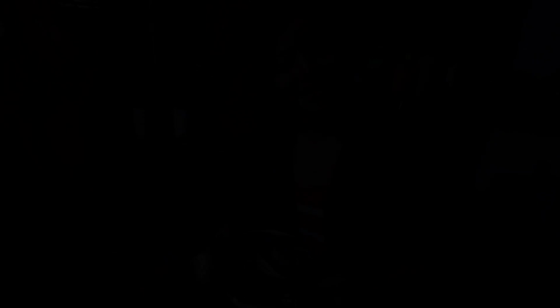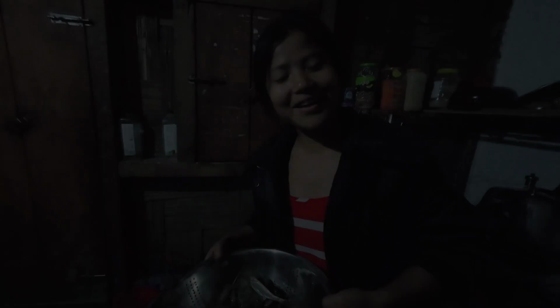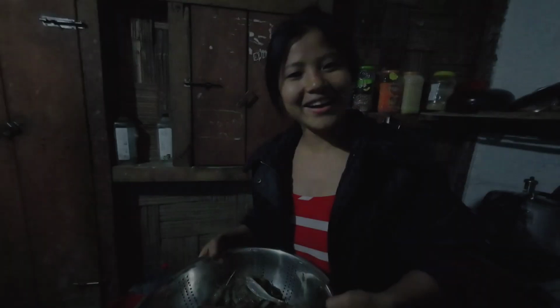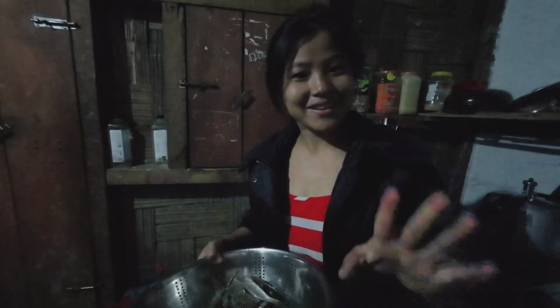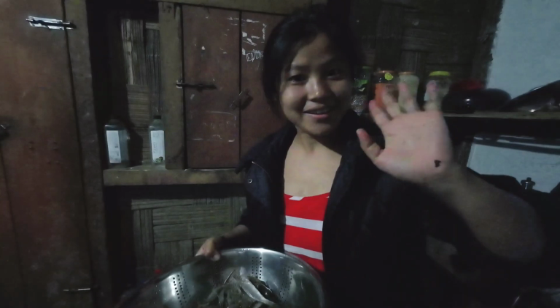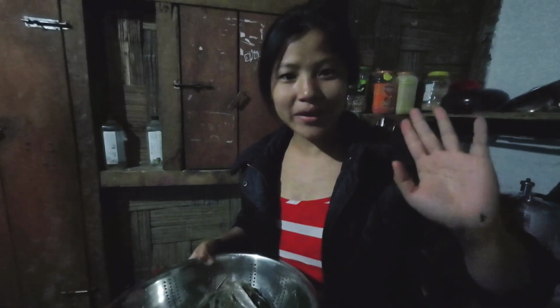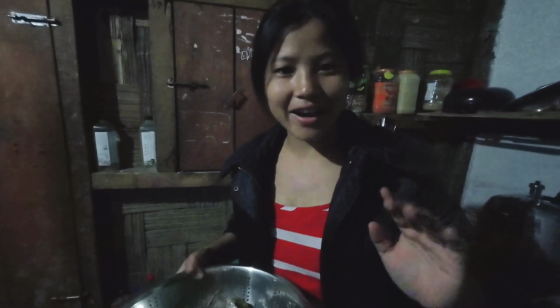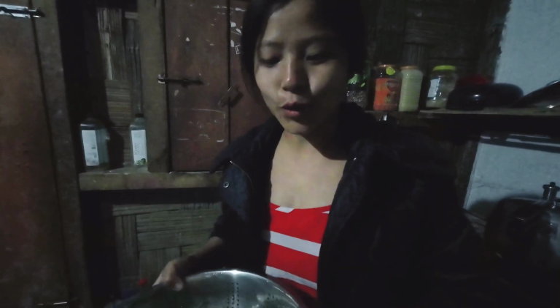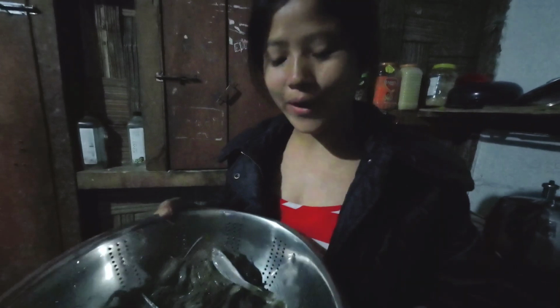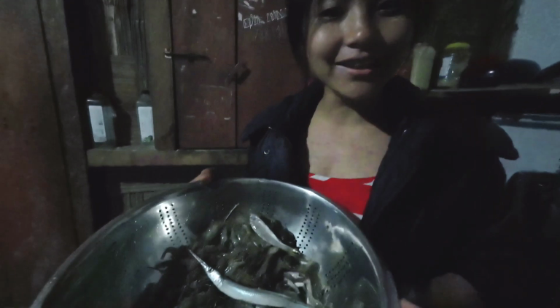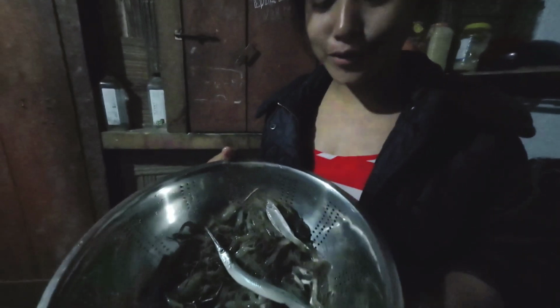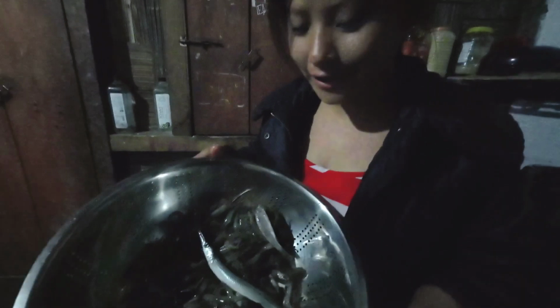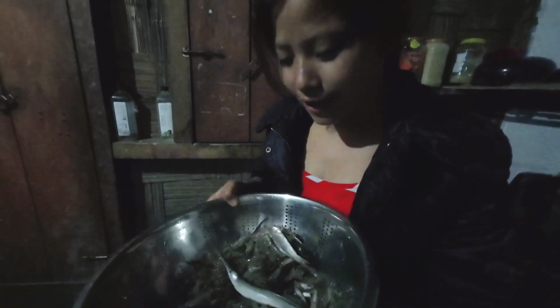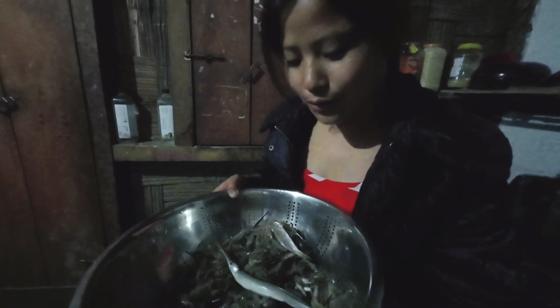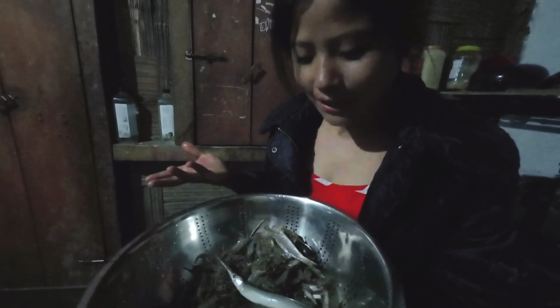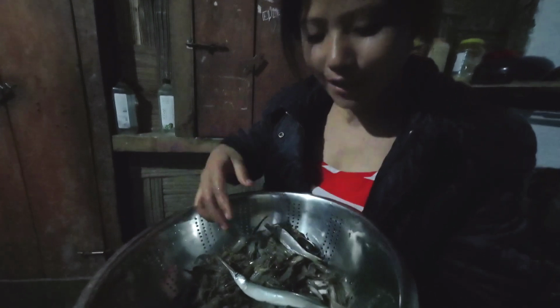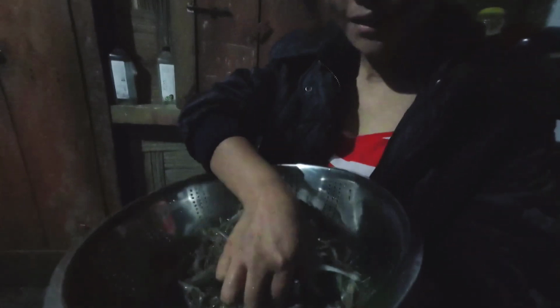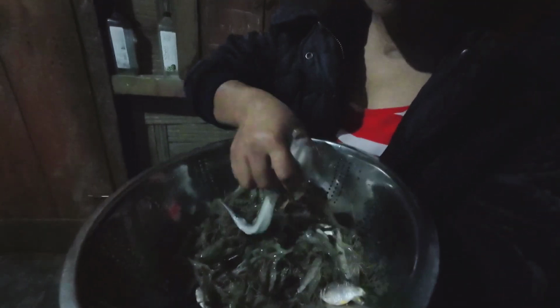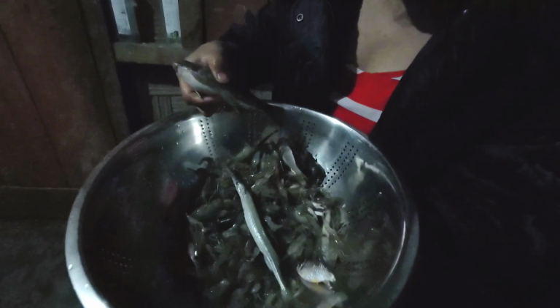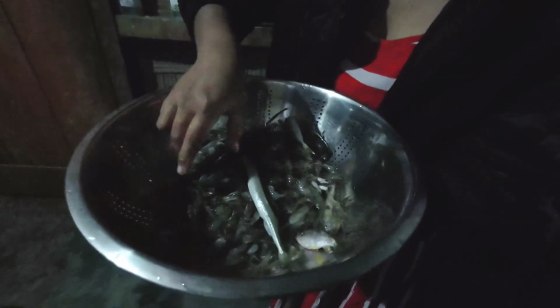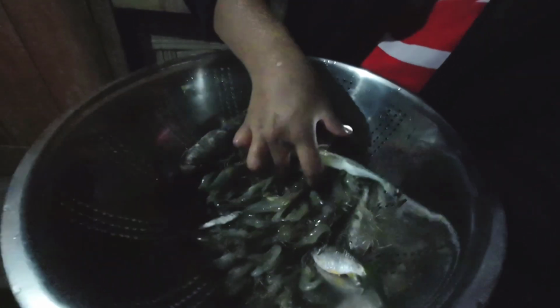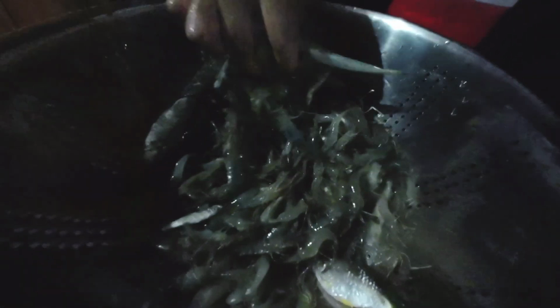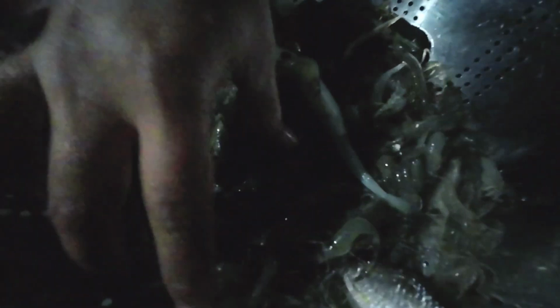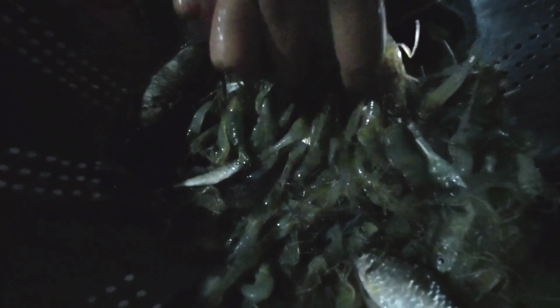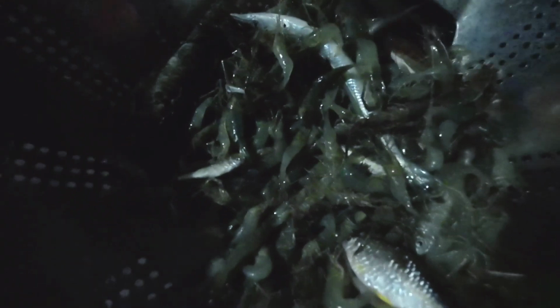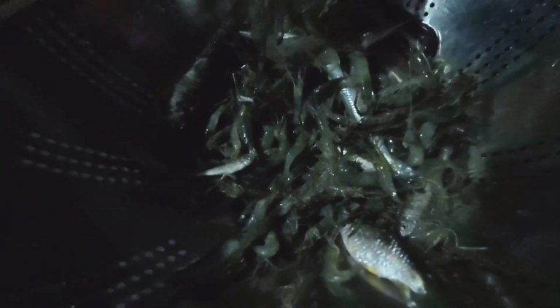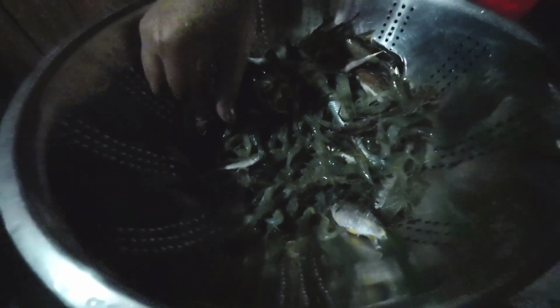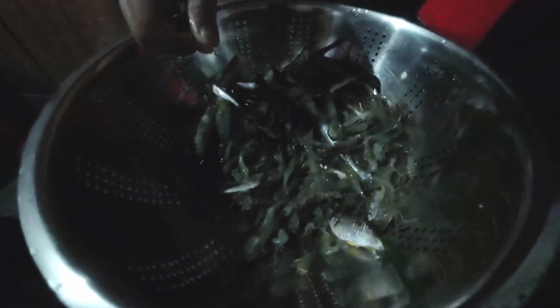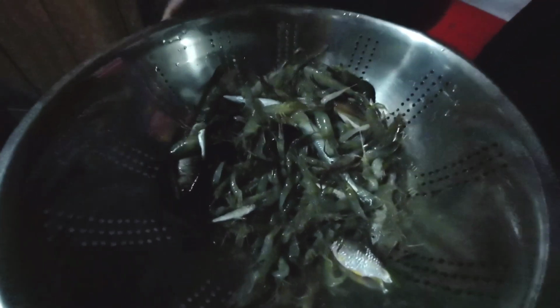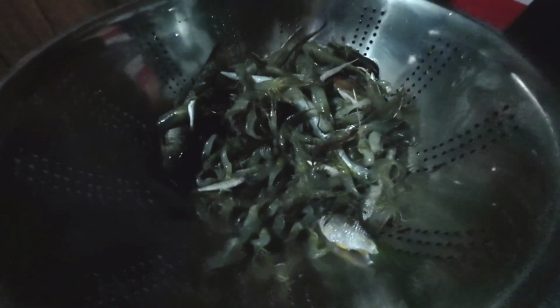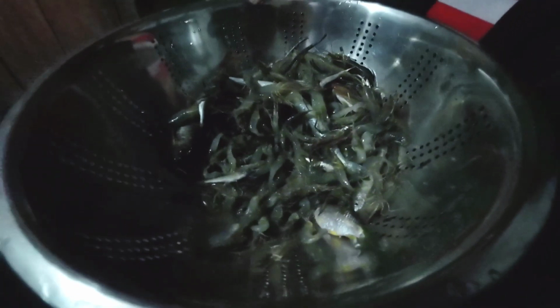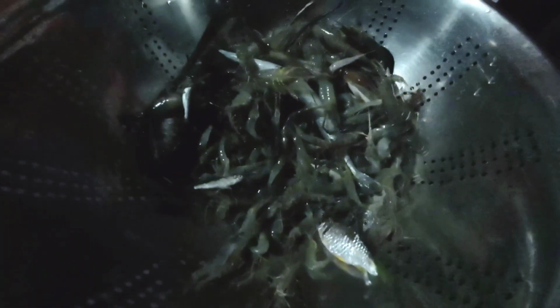Hello guys, good evening! So for my fast night, my friend has invited me to make my dinner. Today we will make our dinner together.